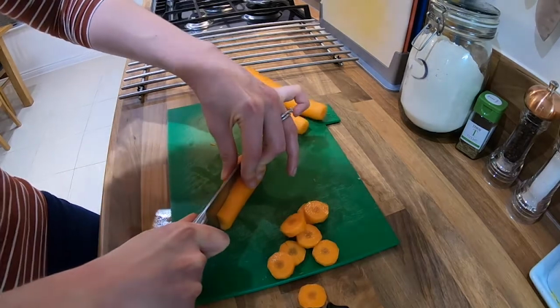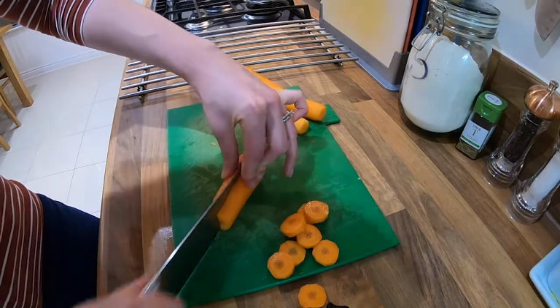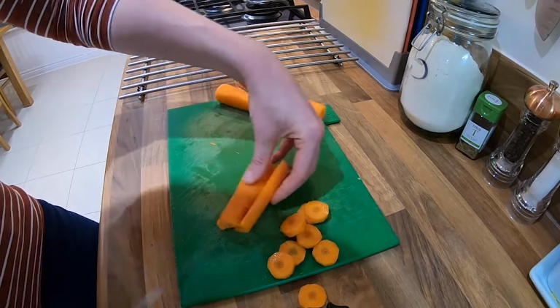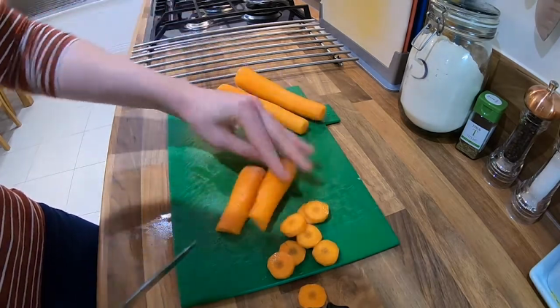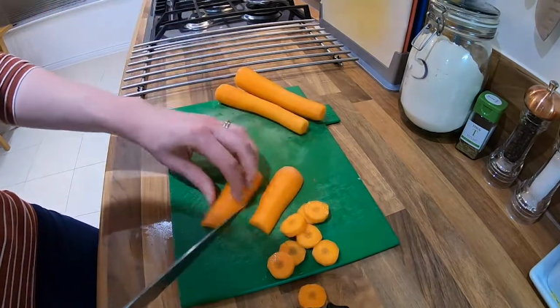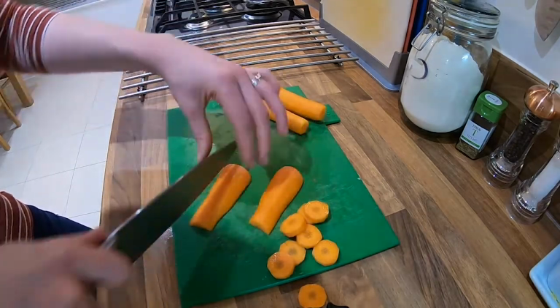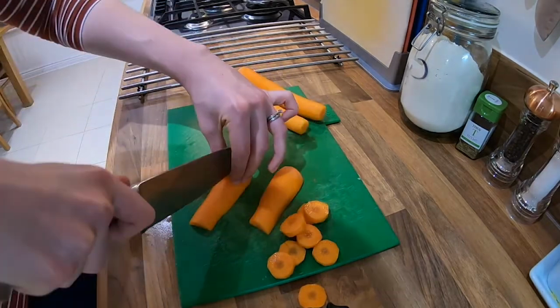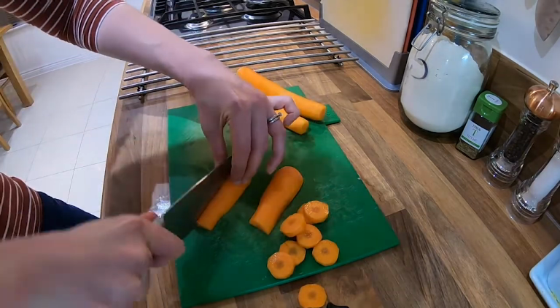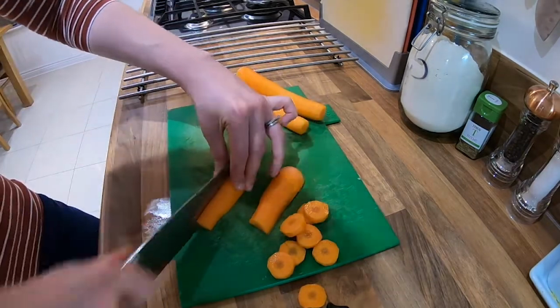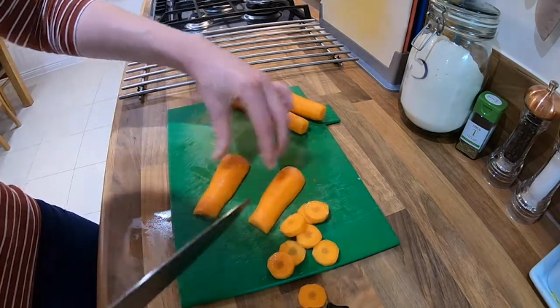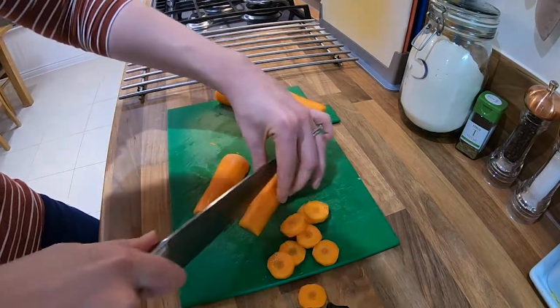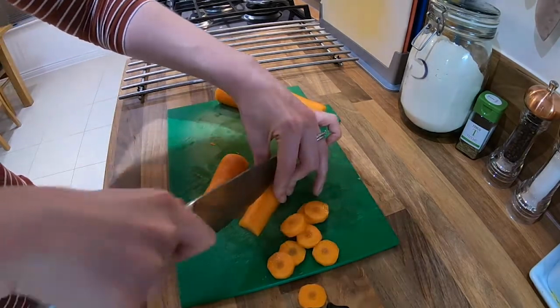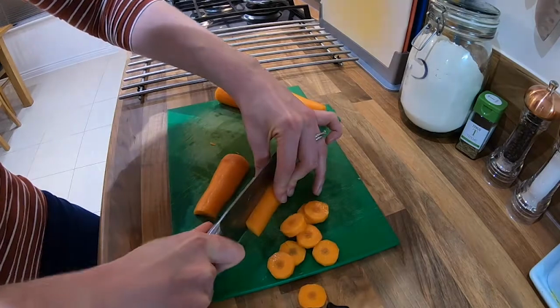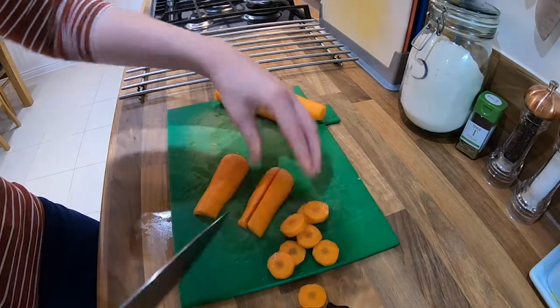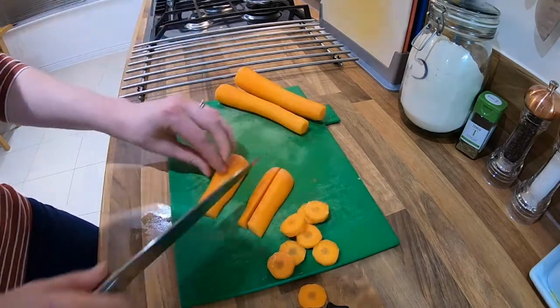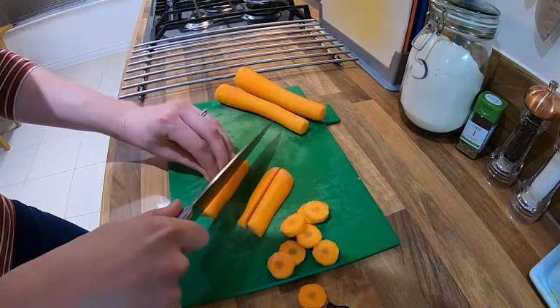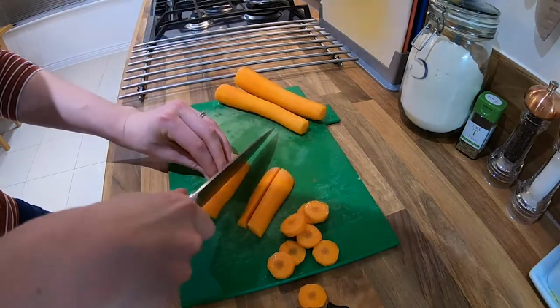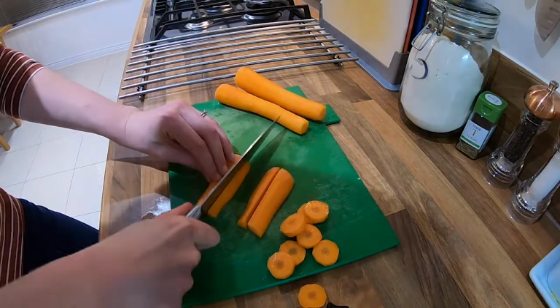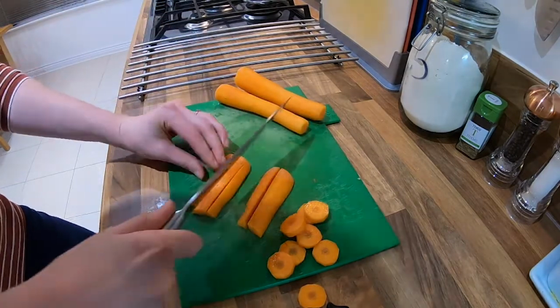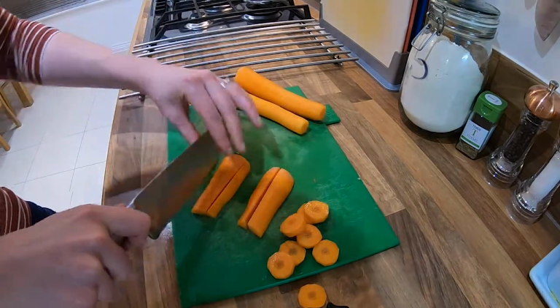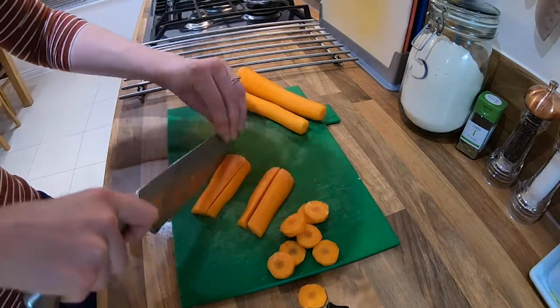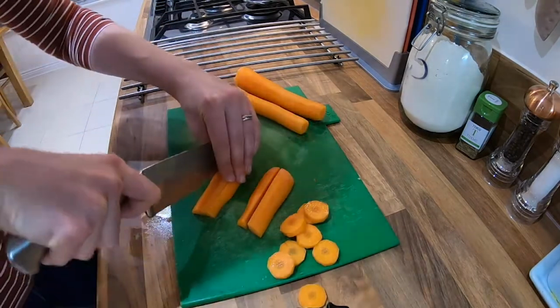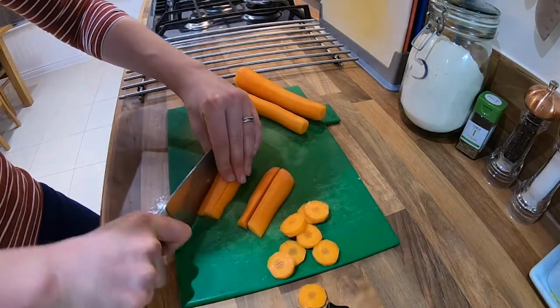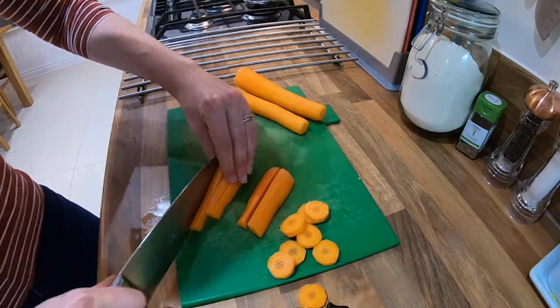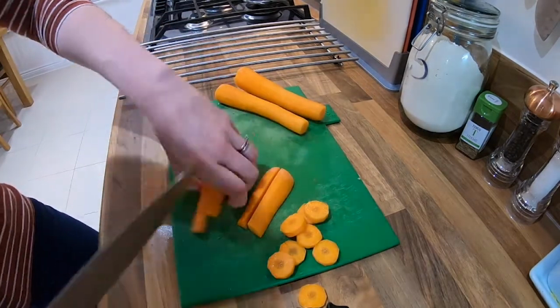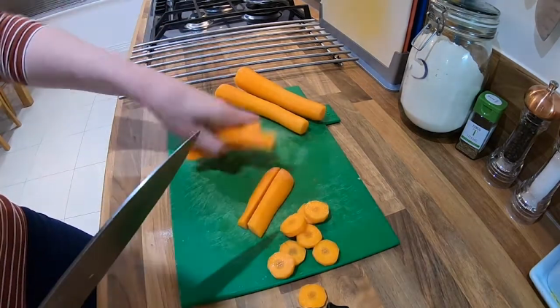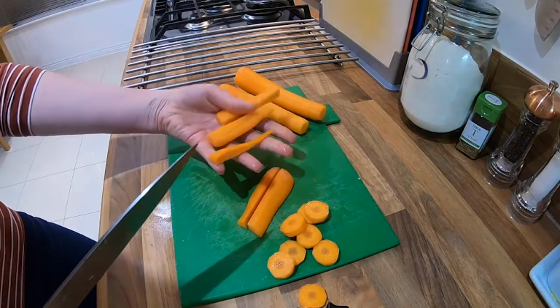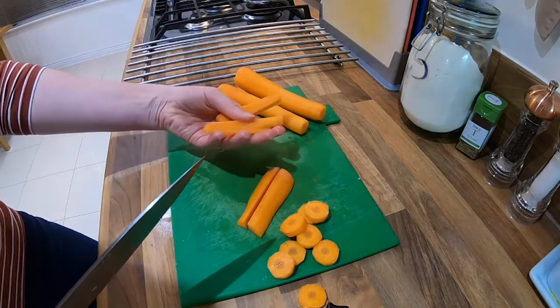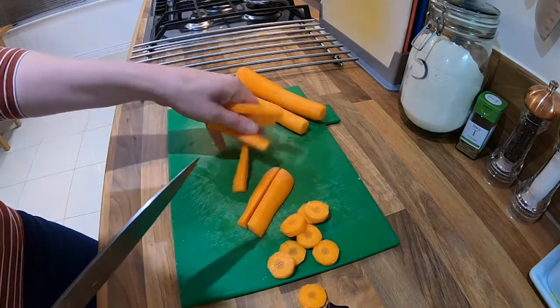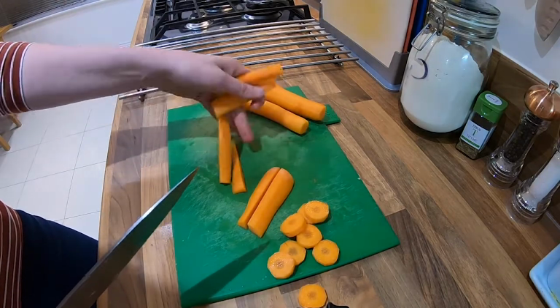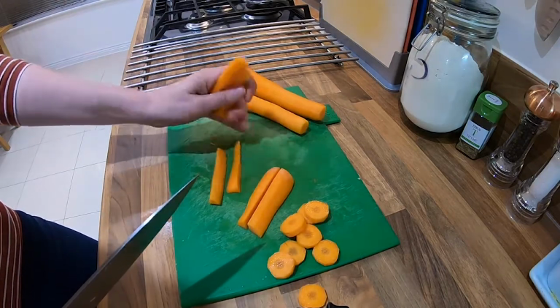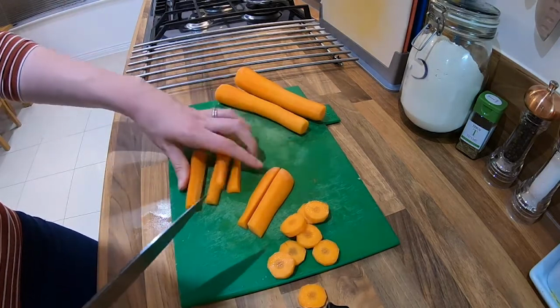Cut it down the middle again, and then cut it down the middle again, and you will end up with individual carrot batons that you can then boil.